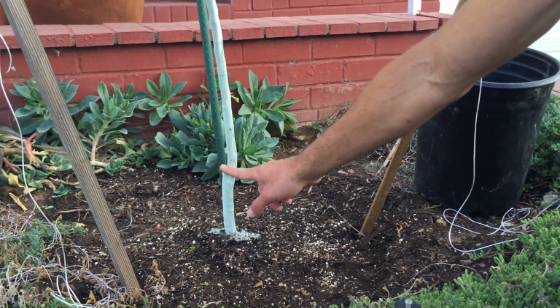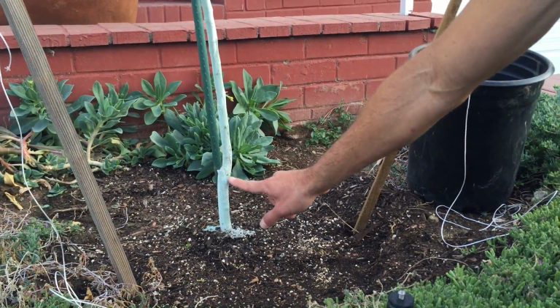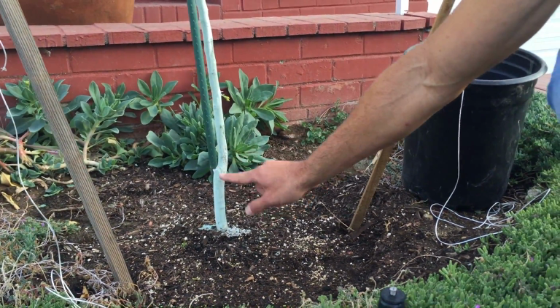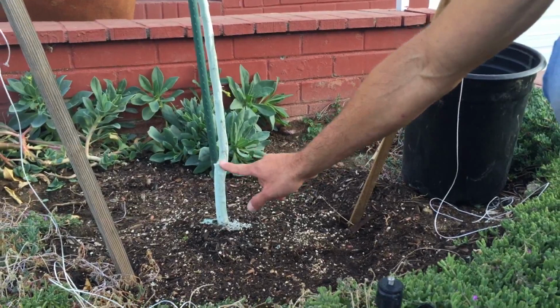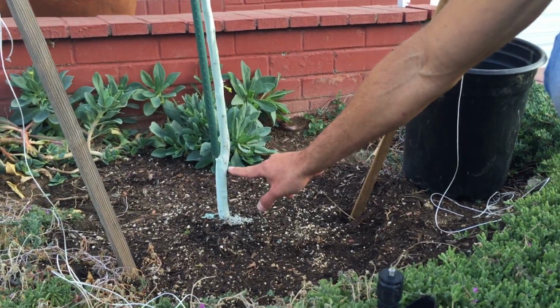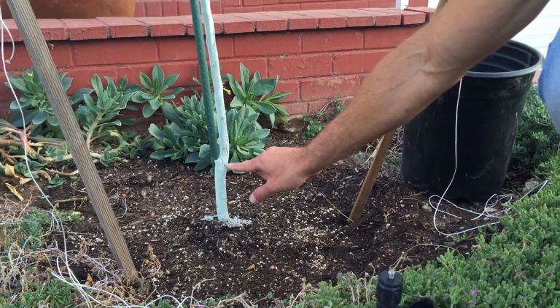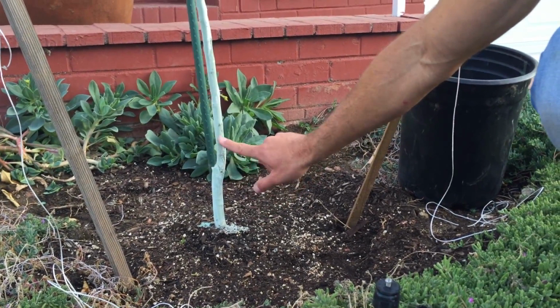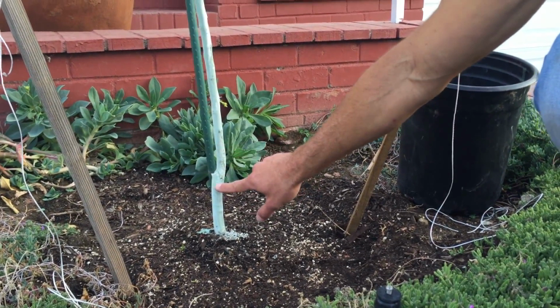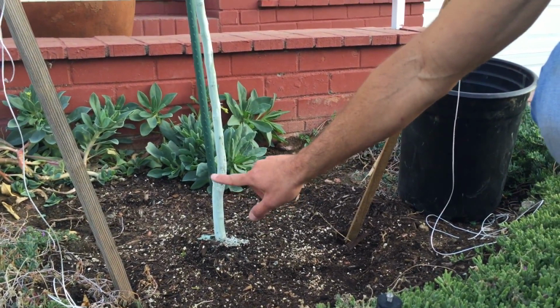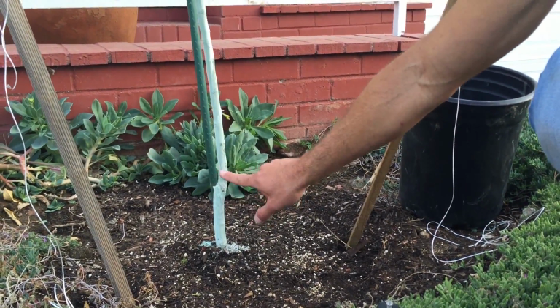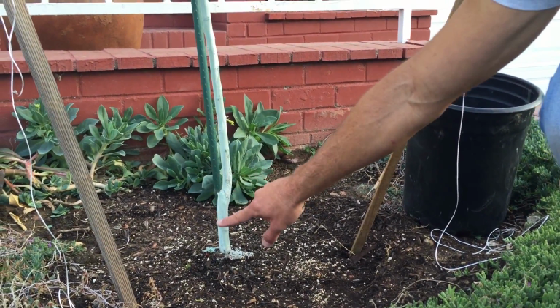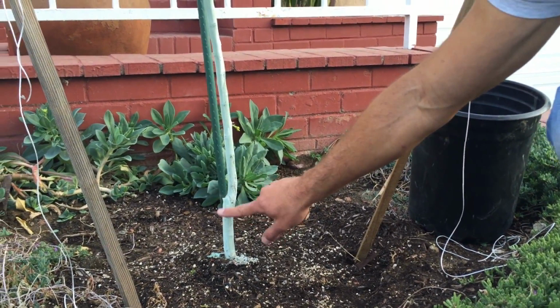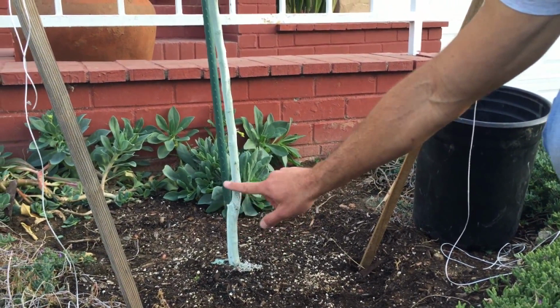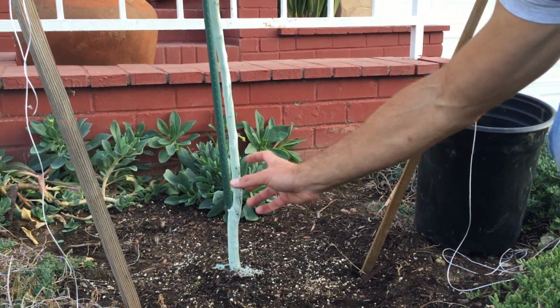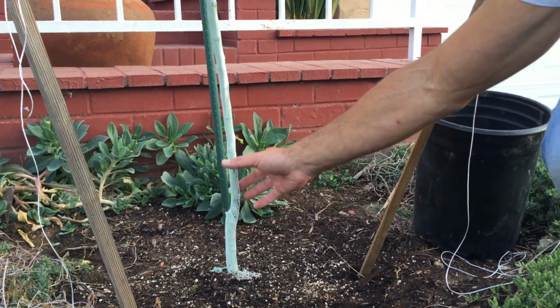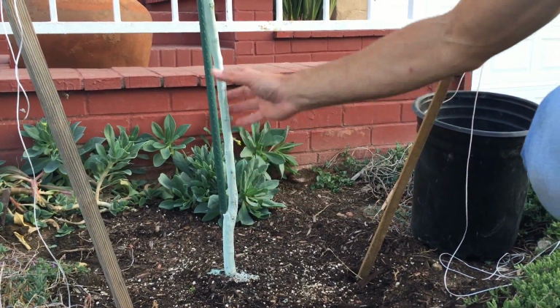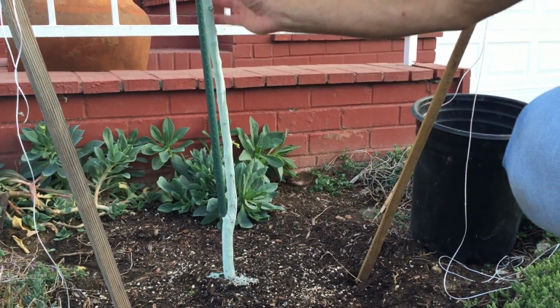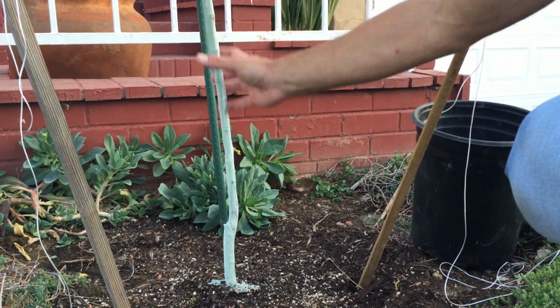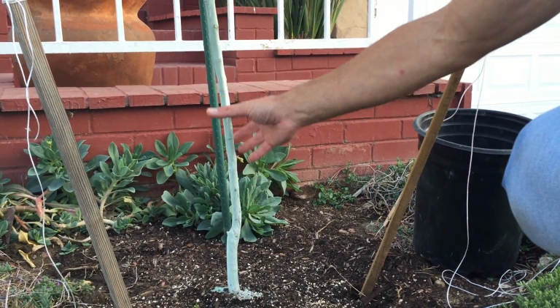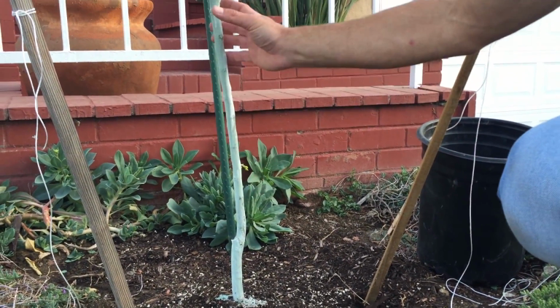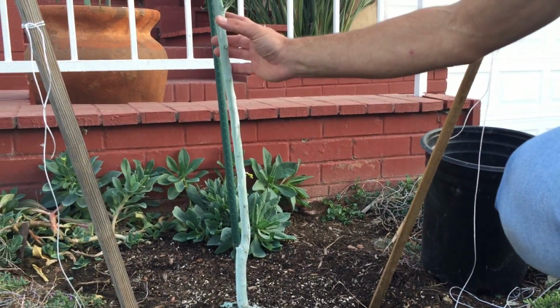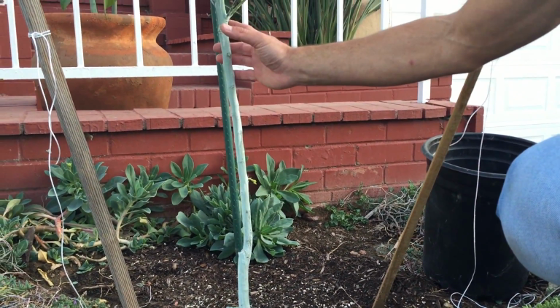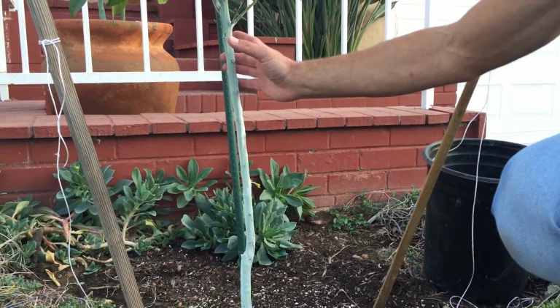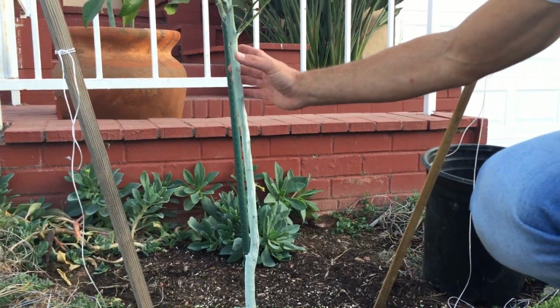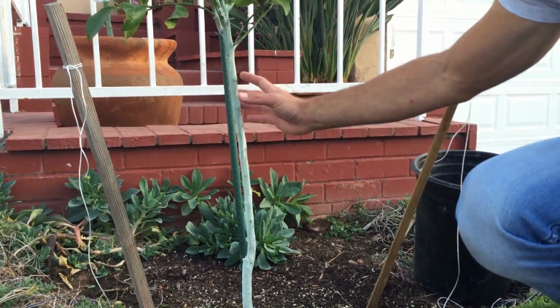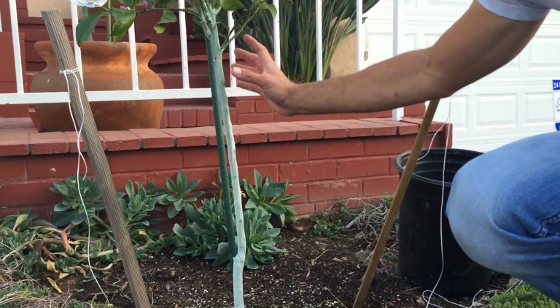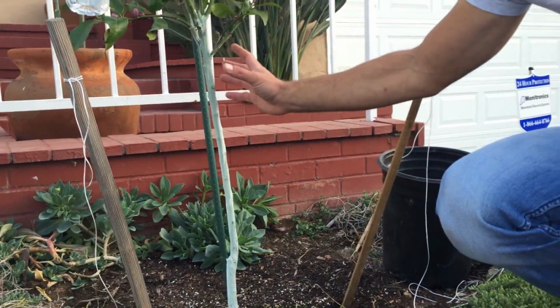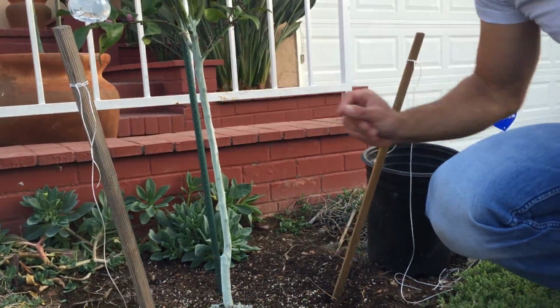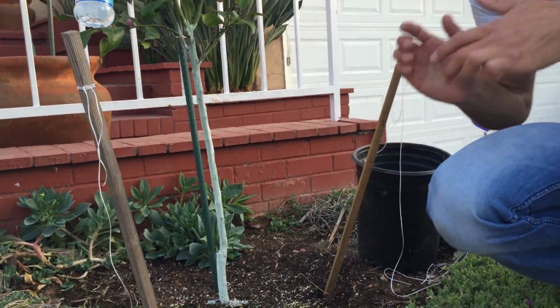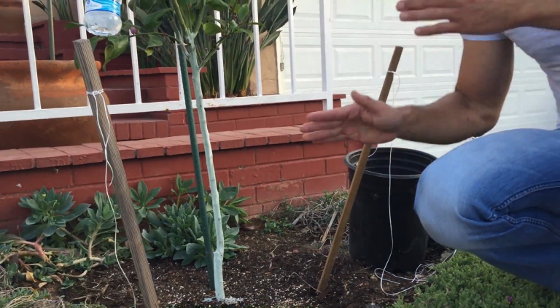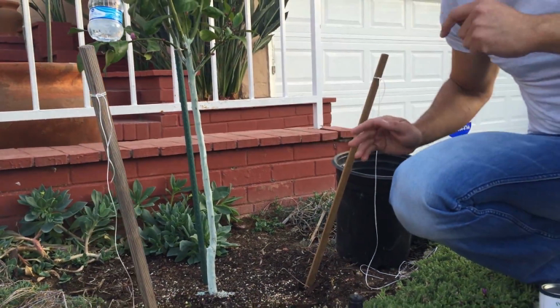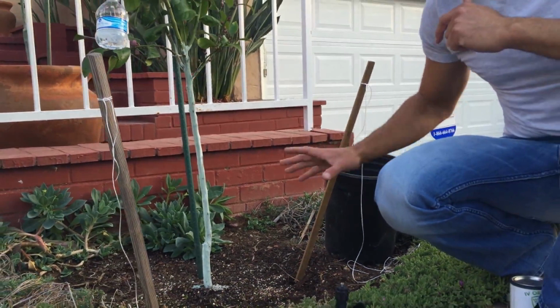The grafted variety that's going to provide the flavor of the lemons is right here. This top half is the union that is attached to the rootstock, and then this is the flavor of citrus — in this case, the Eureka lemon tree — that's actually grown on top of that rootstock.